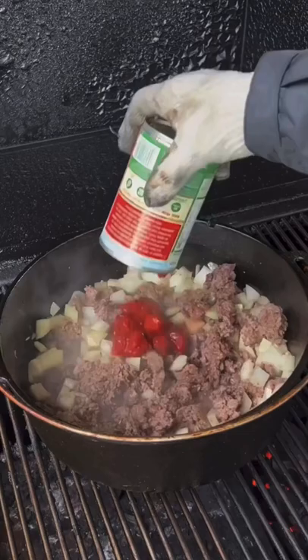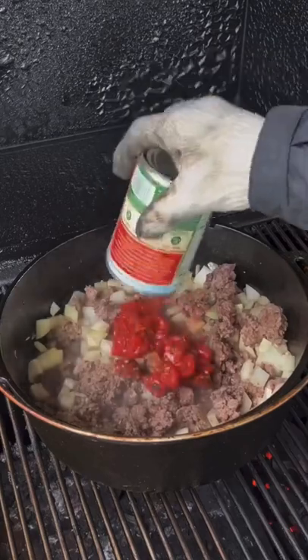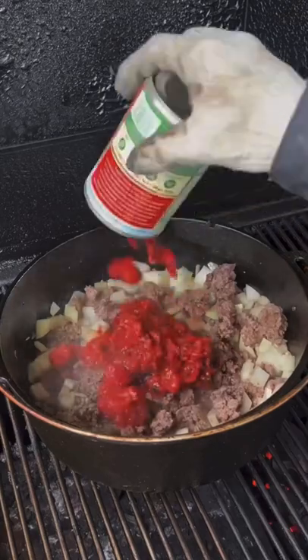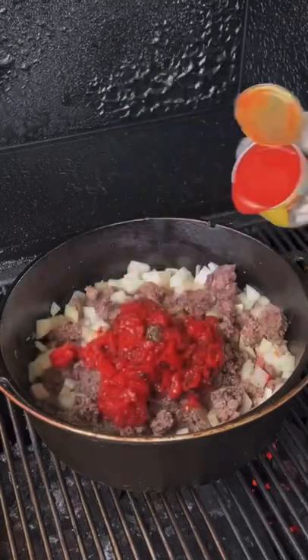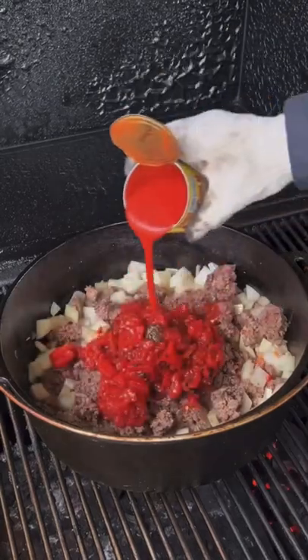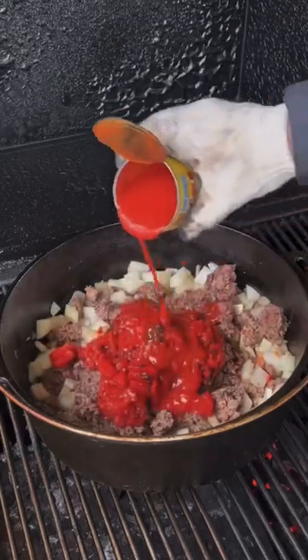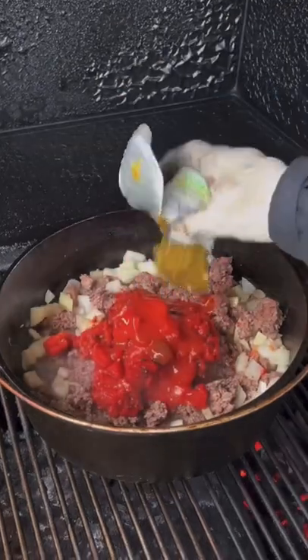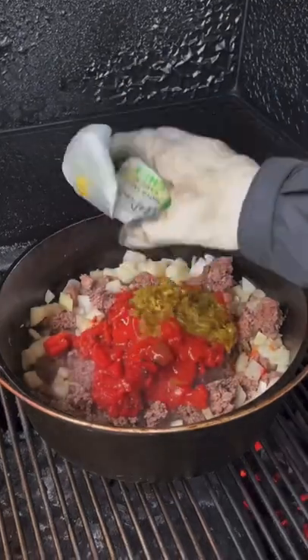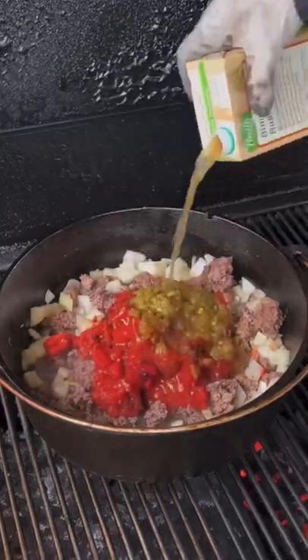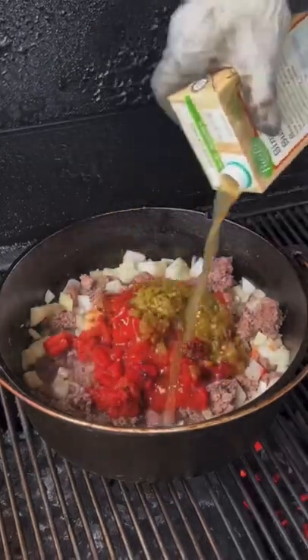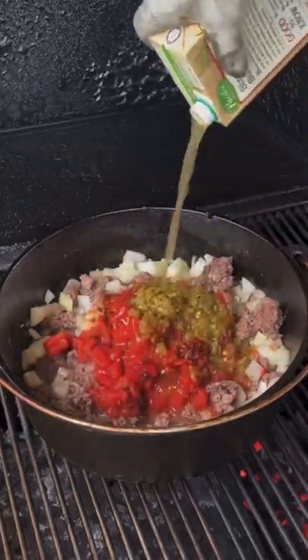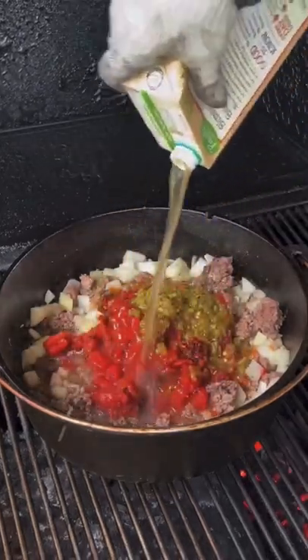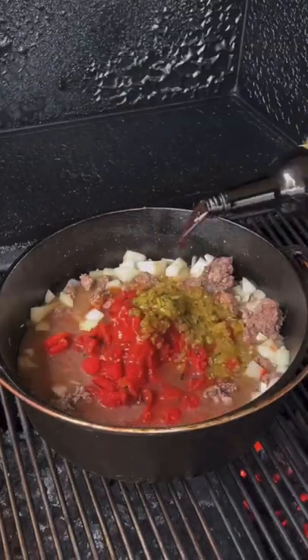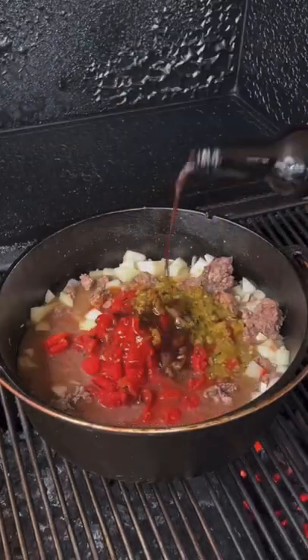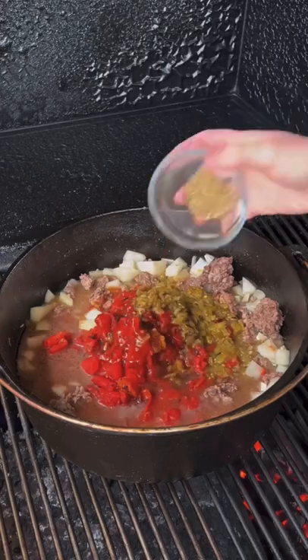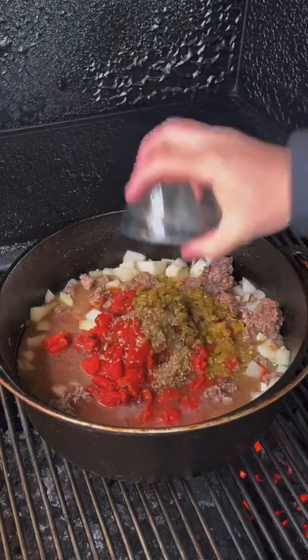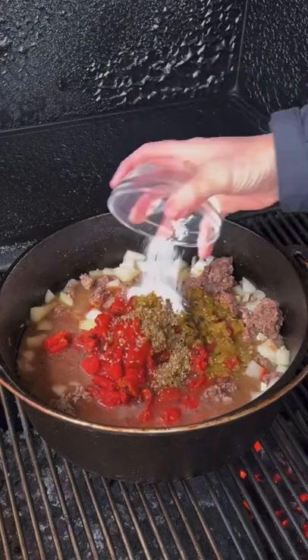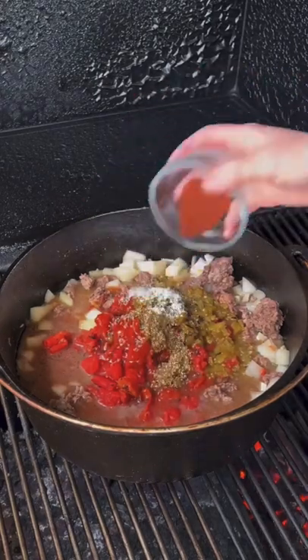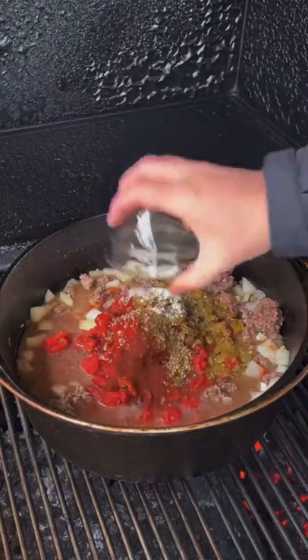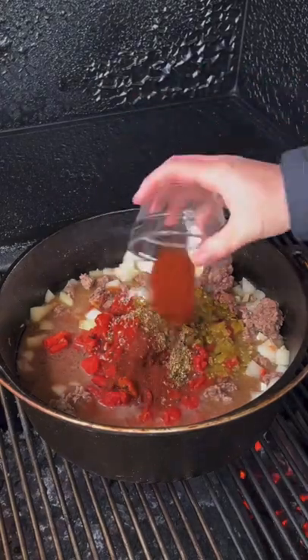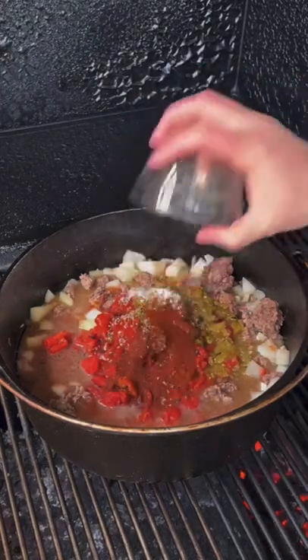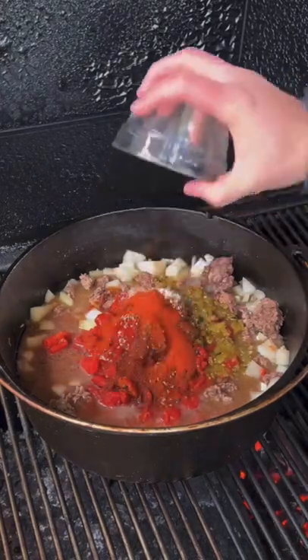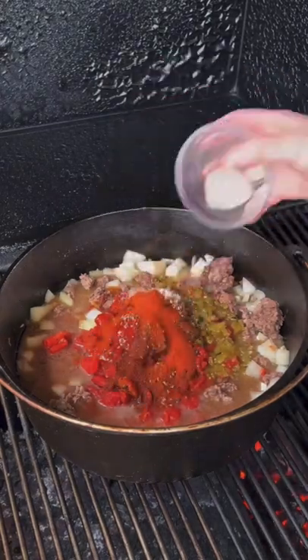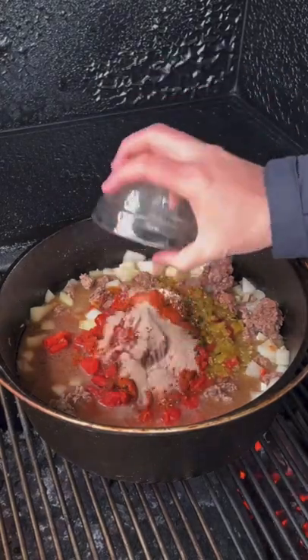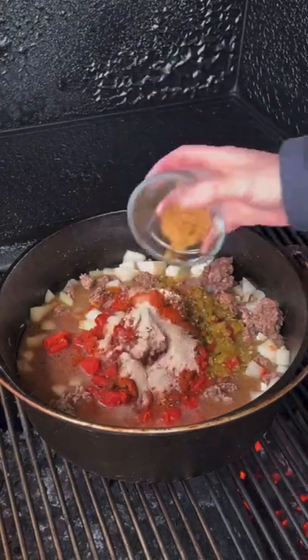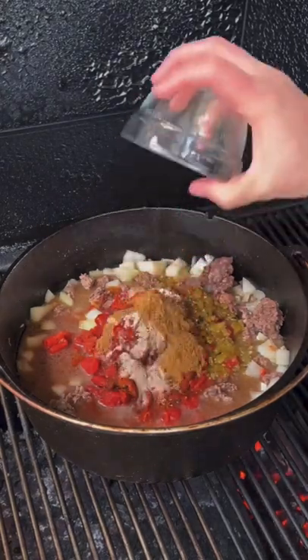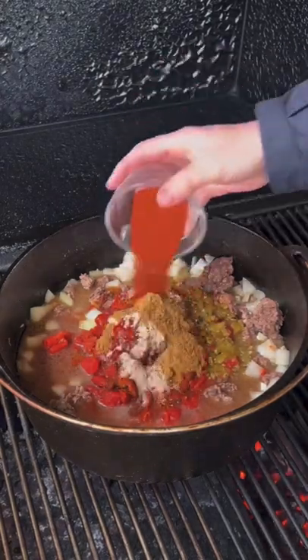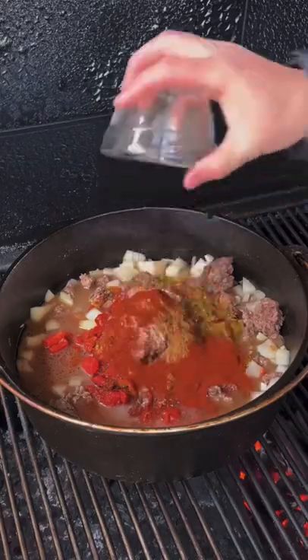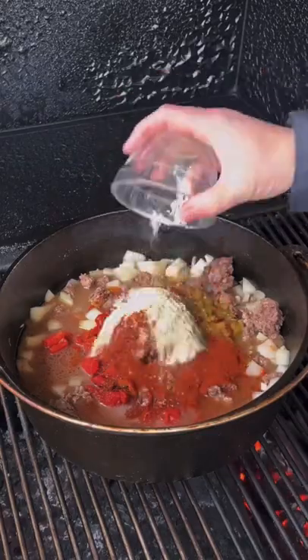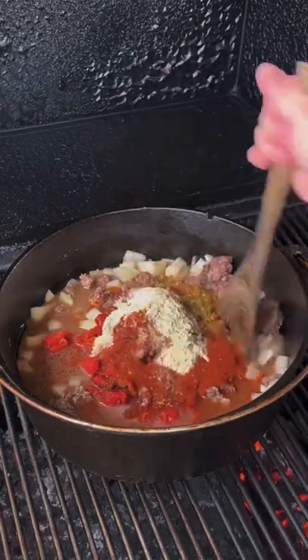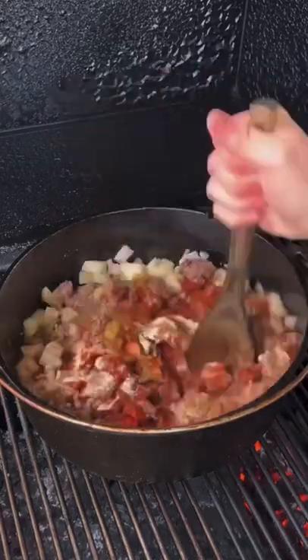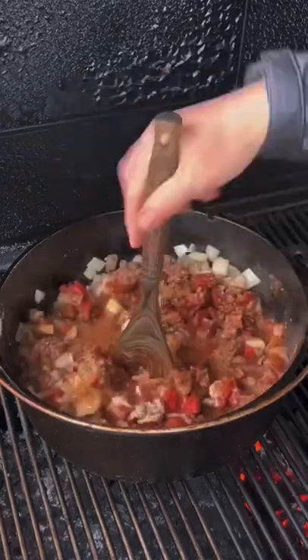45 more minutes in, we're going to go ahead and start adding our ingredients. That's onion, roasted tomato, tomato paste, hash chili, beef broth, W sauce, and then the seasoning. You can find the whole recipe on my website — link is in the bio.